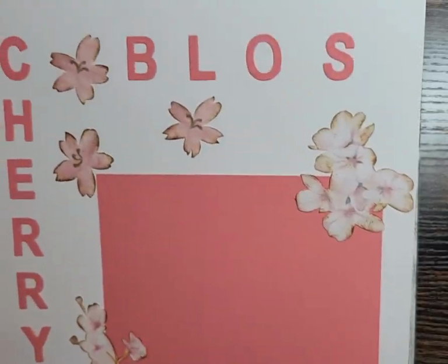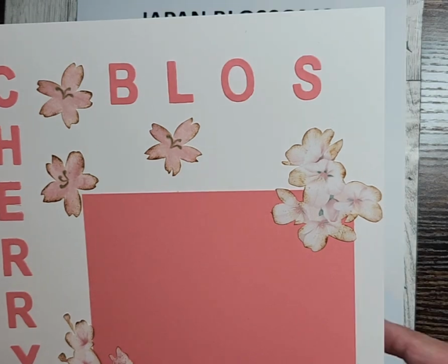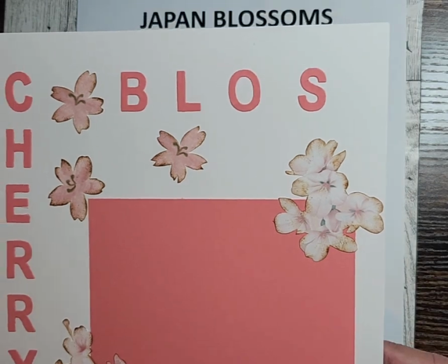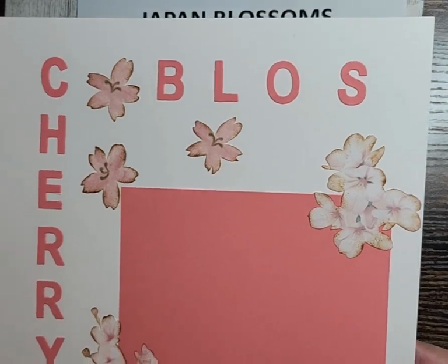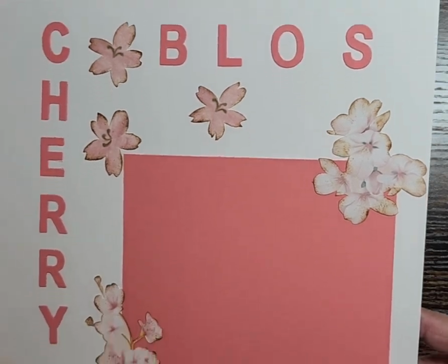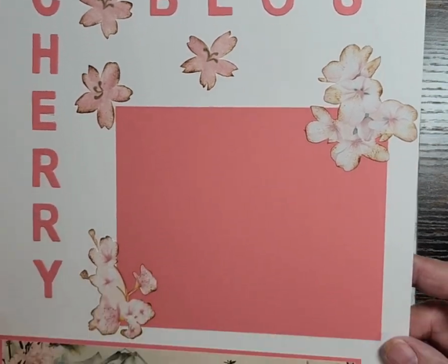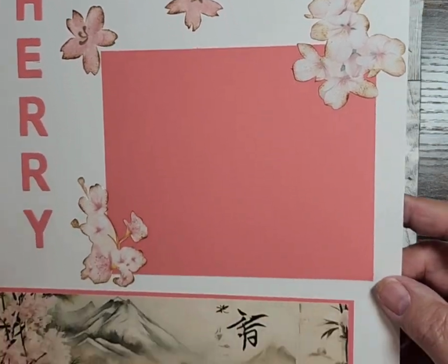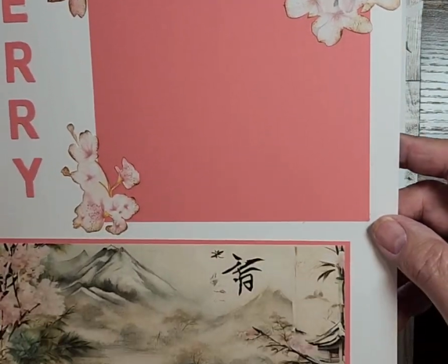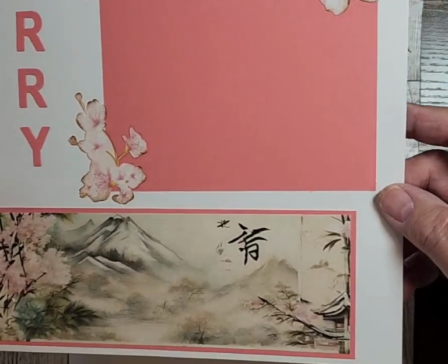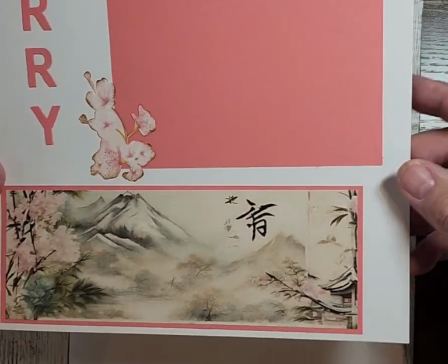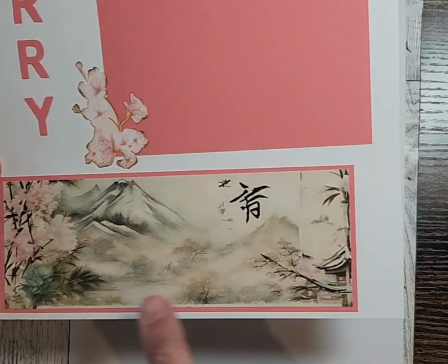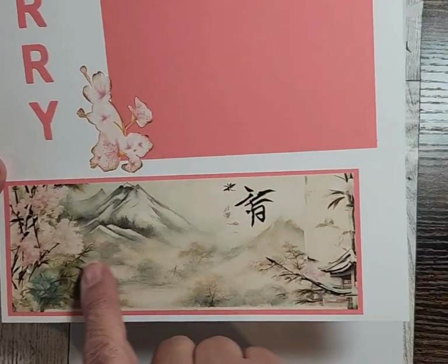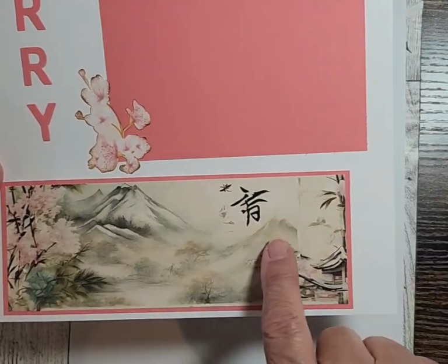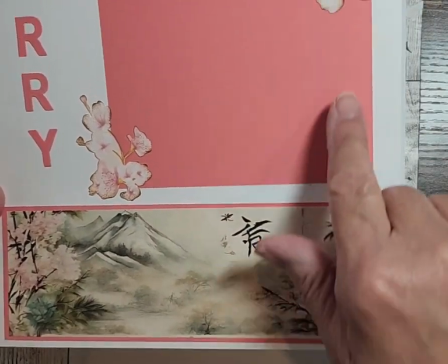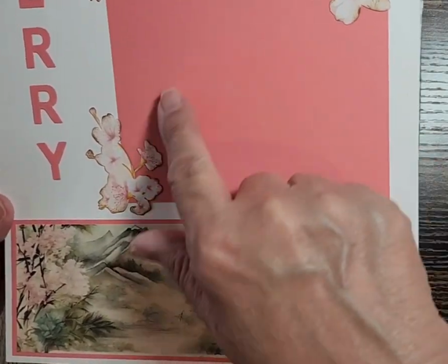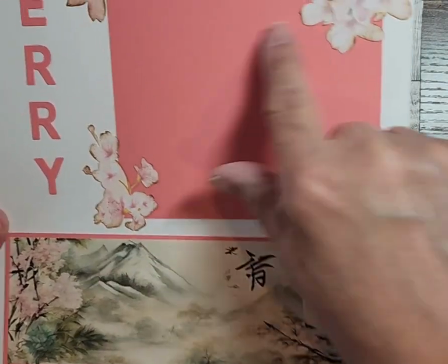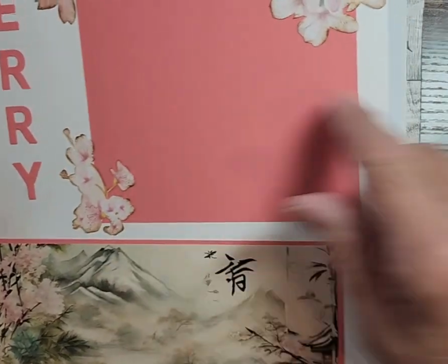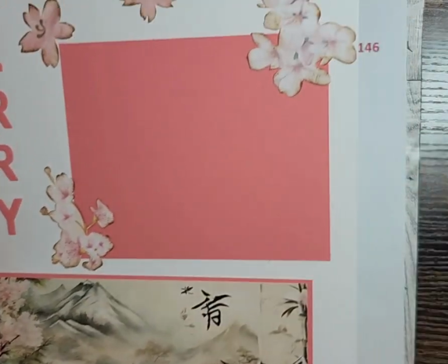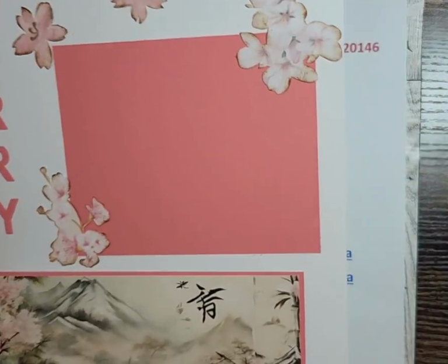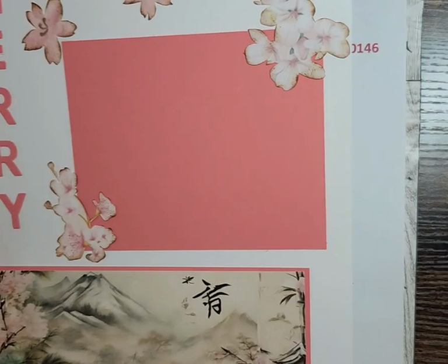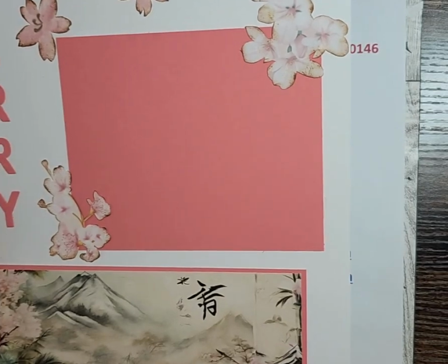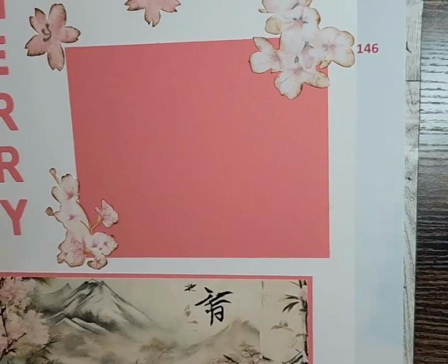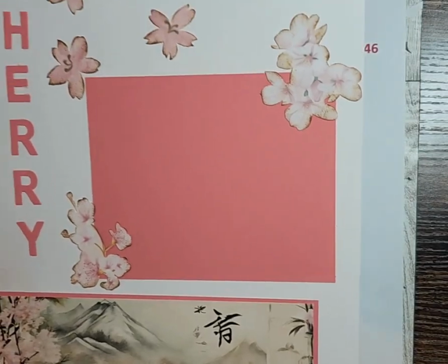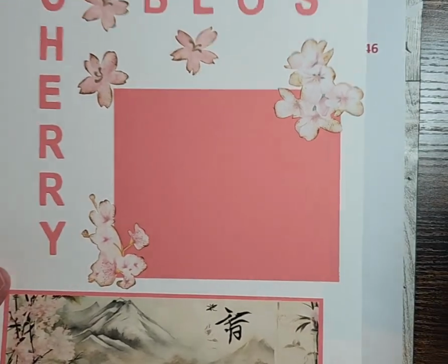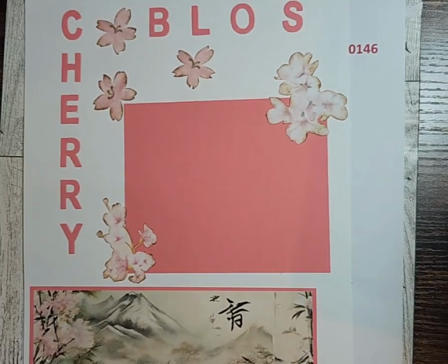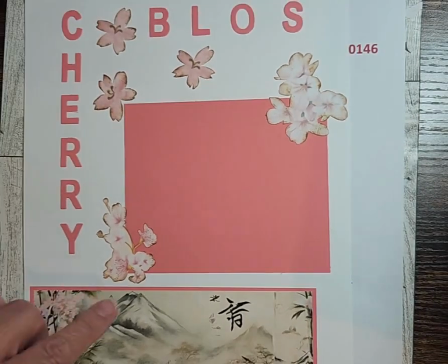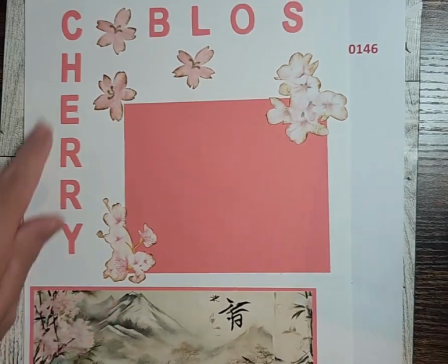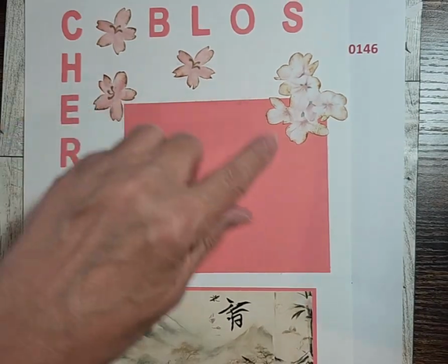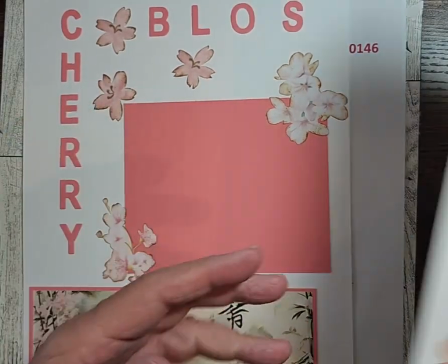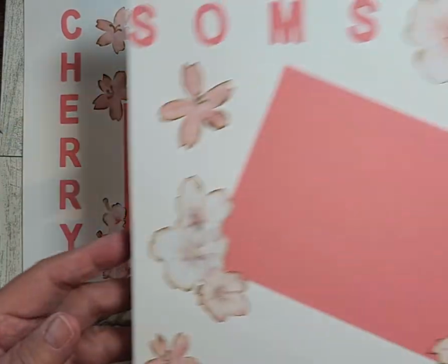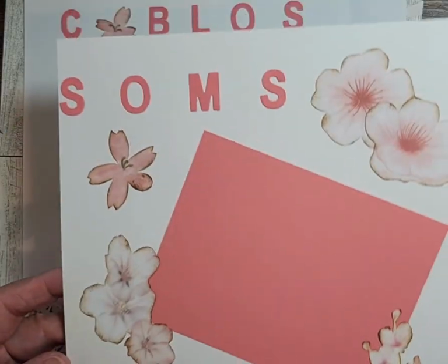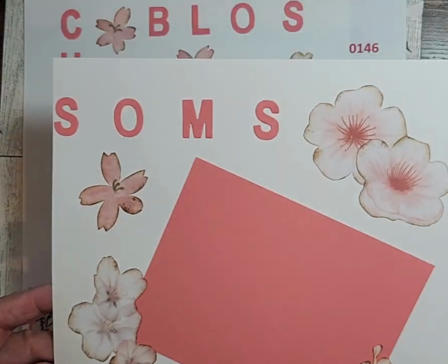This is page one. It says Cherry Bloss — there's that image. I have a block here for a photo and/or journaling, and I fussy cut flowers out.